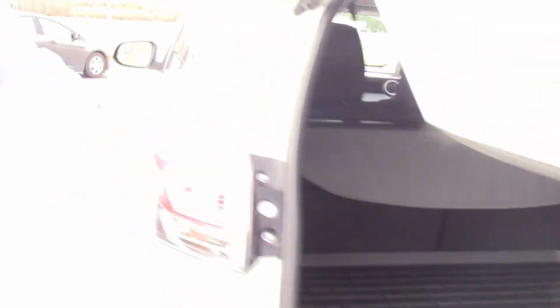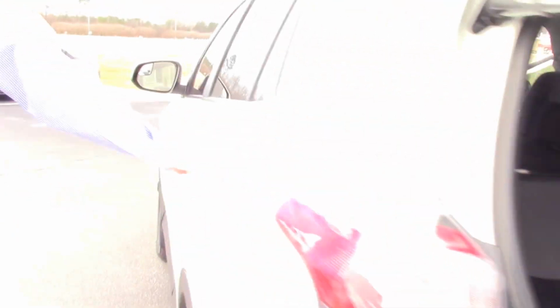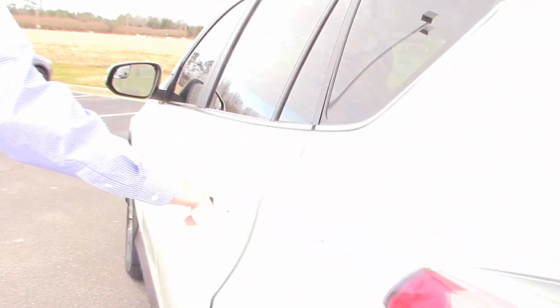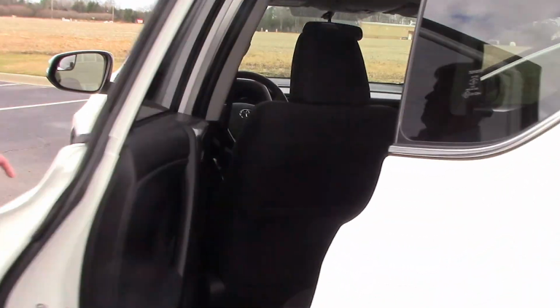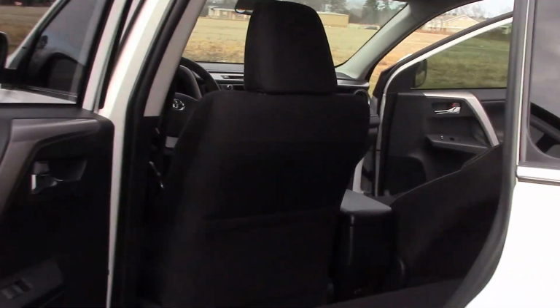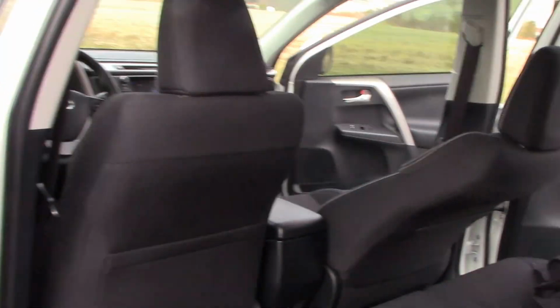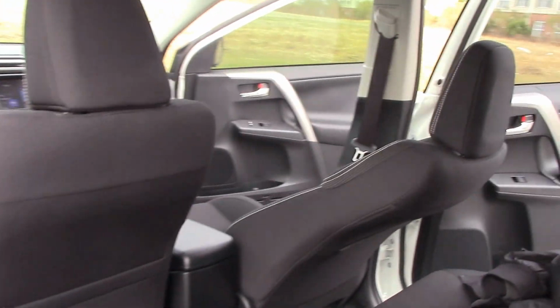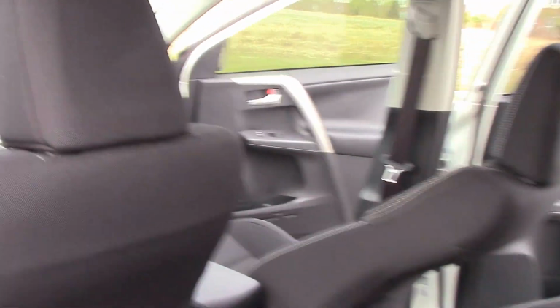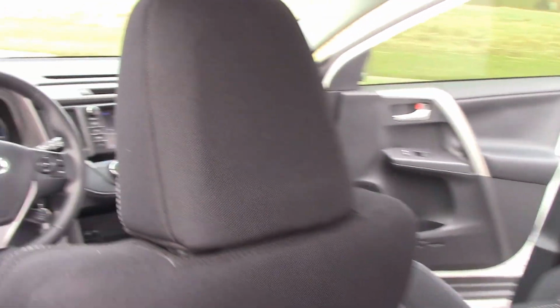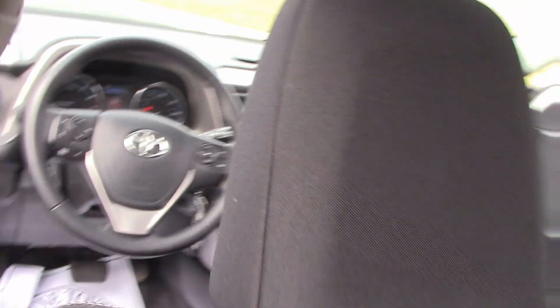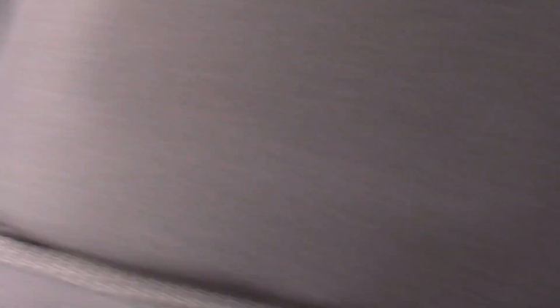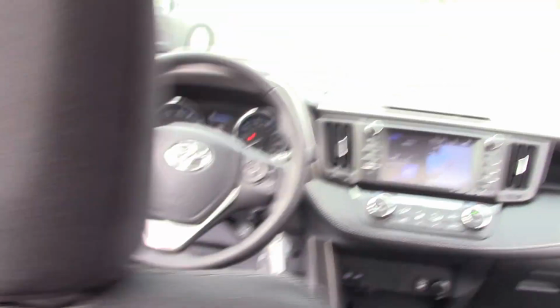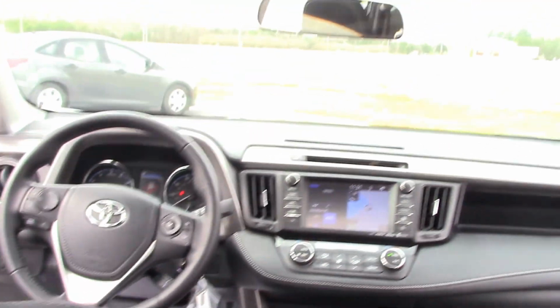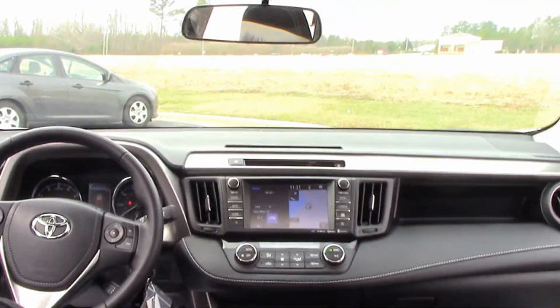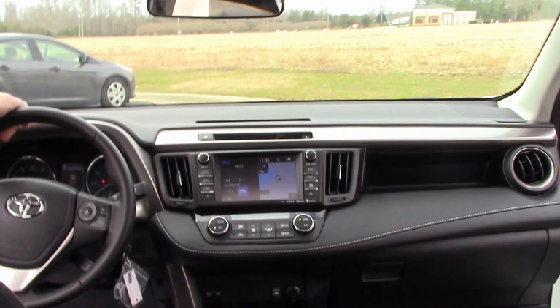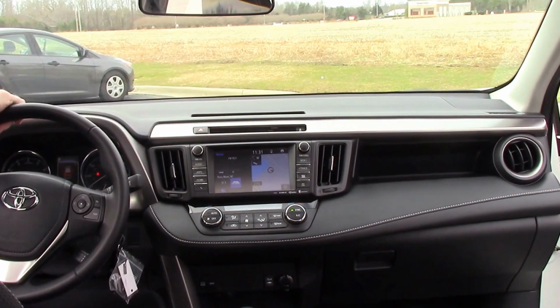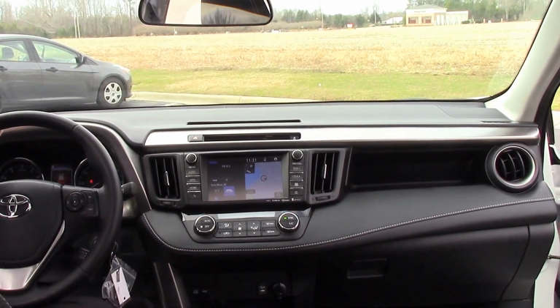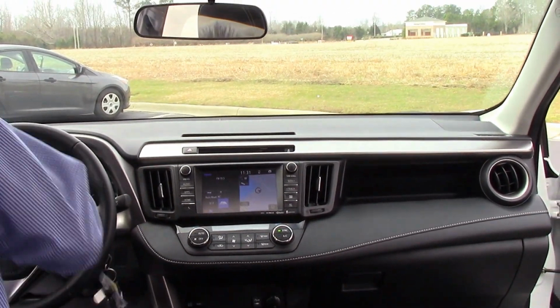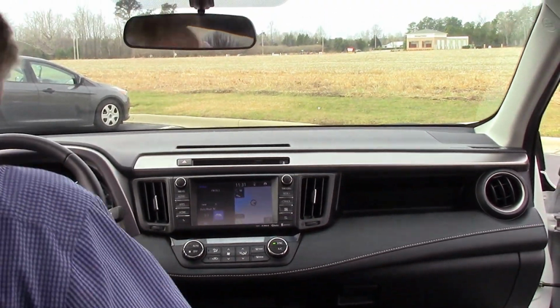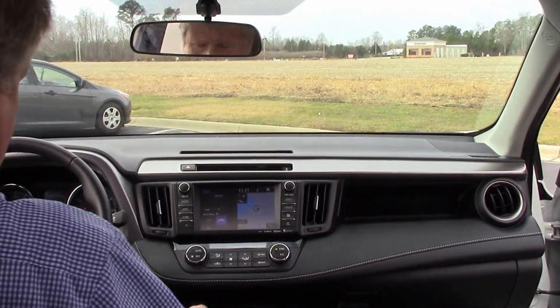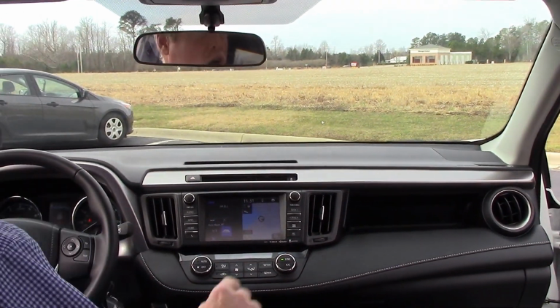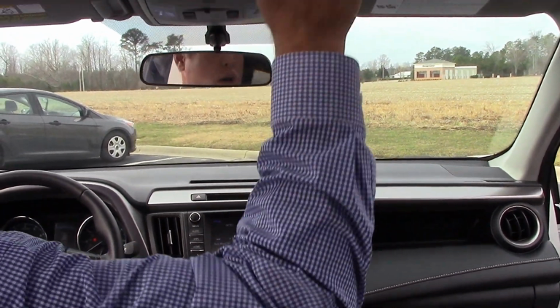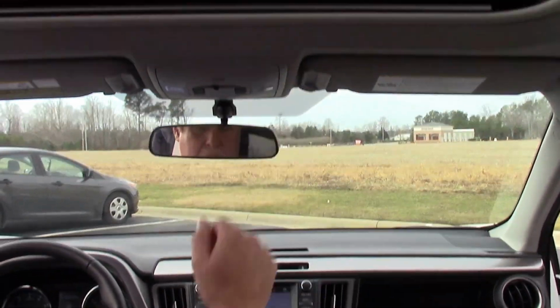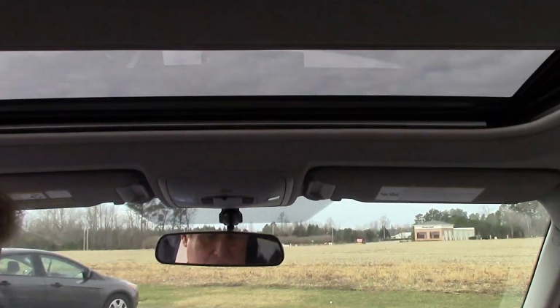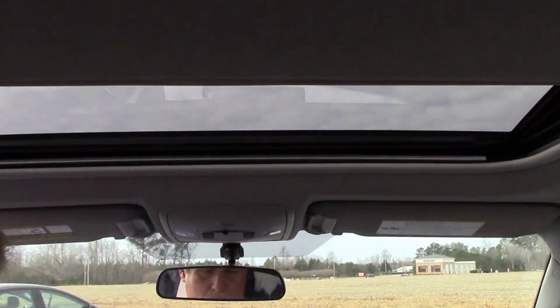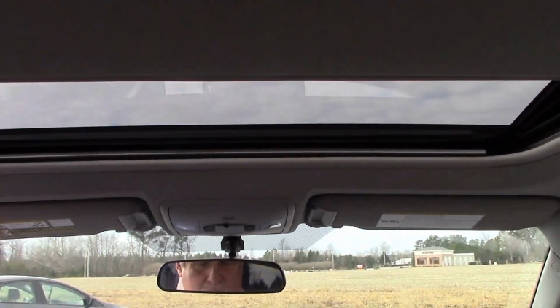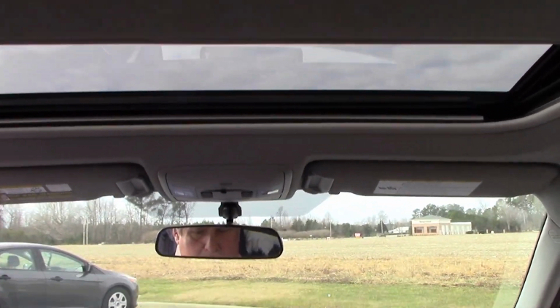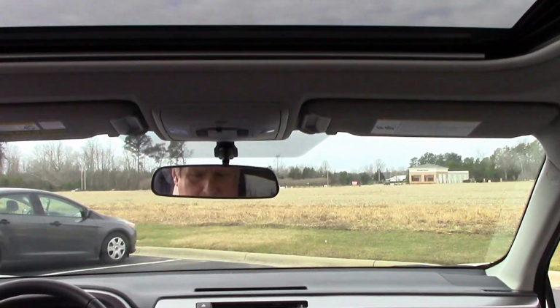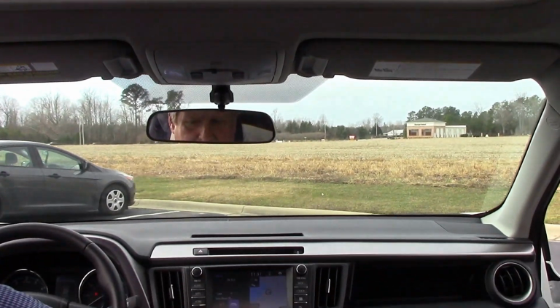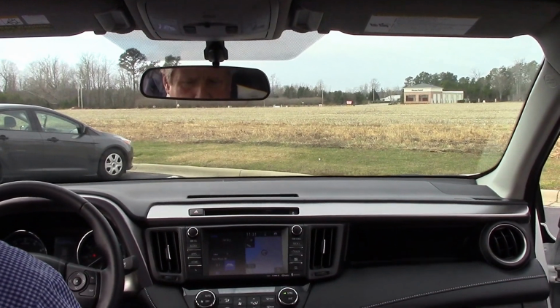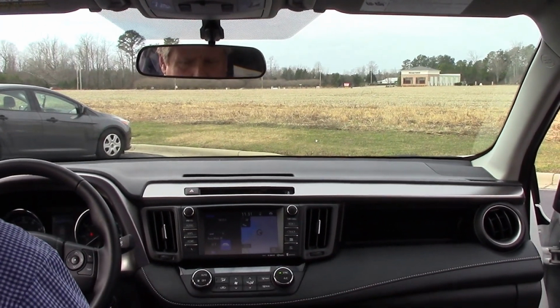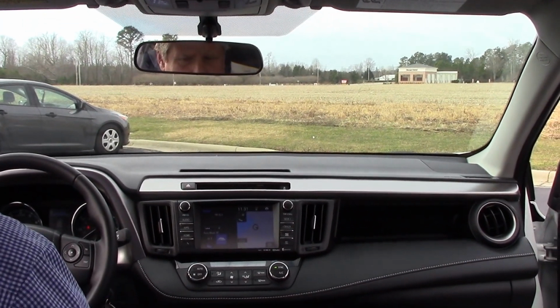Coming to the inside, you've got black cloth interior, an AM/FM single-disc CD player, dual climate control, a power sunroof, navigation, and XM radio.